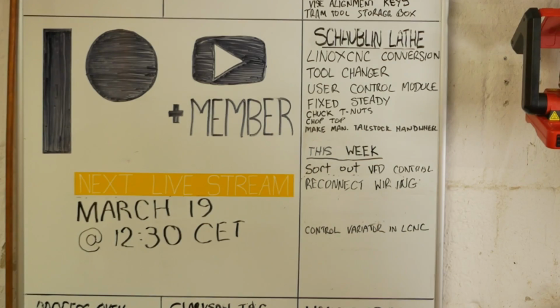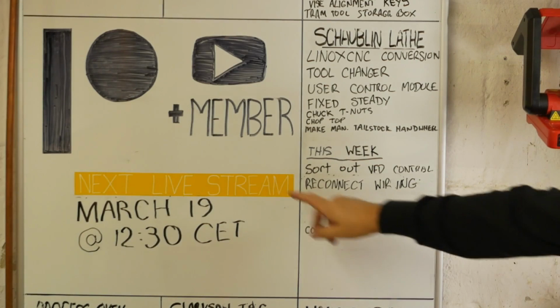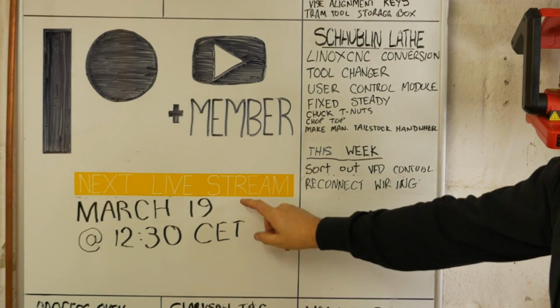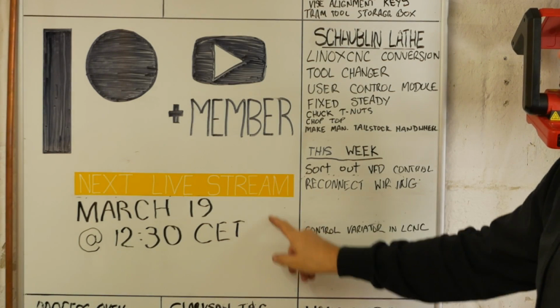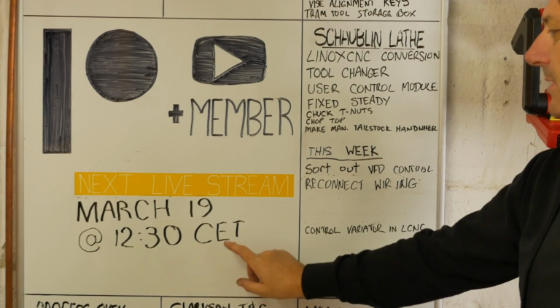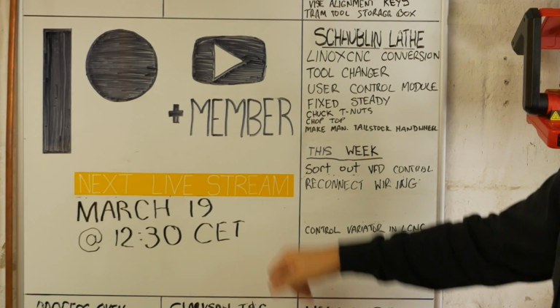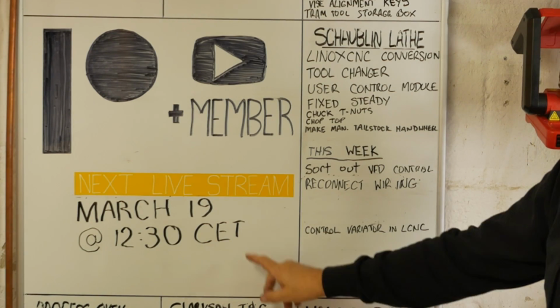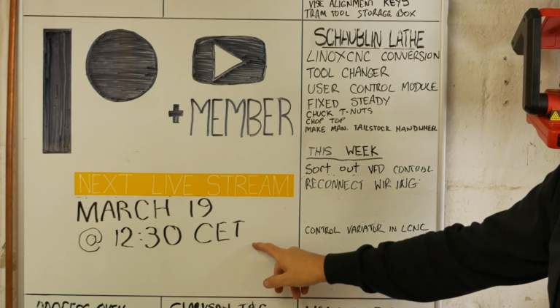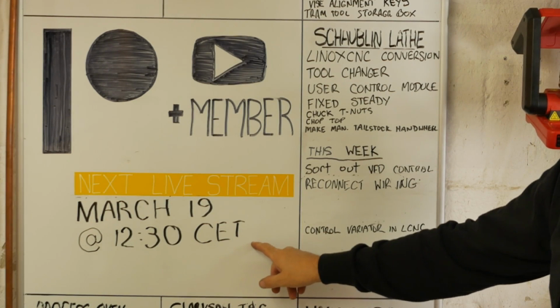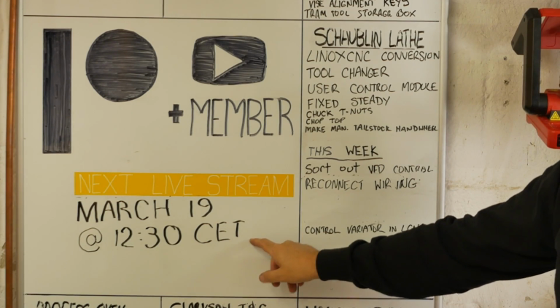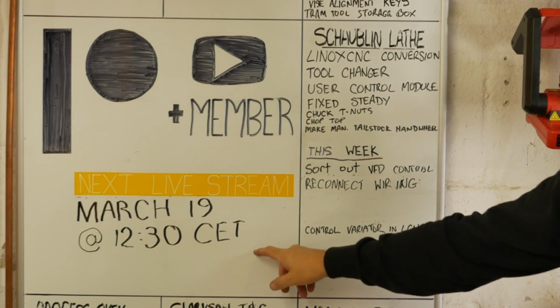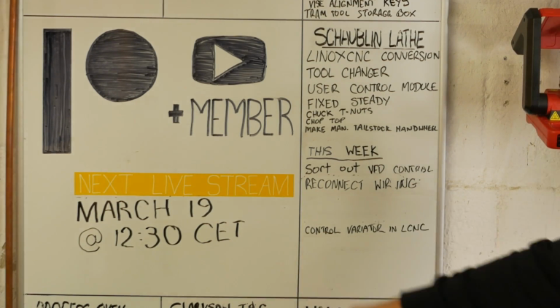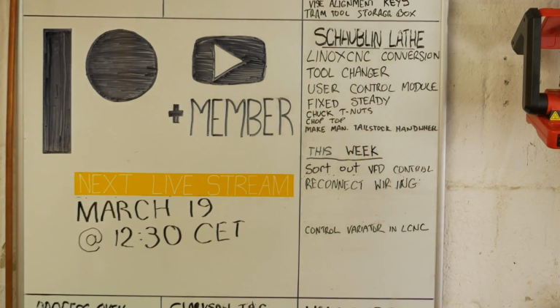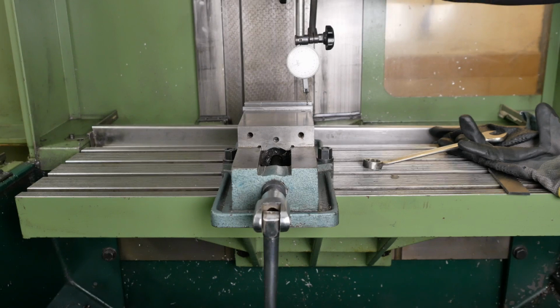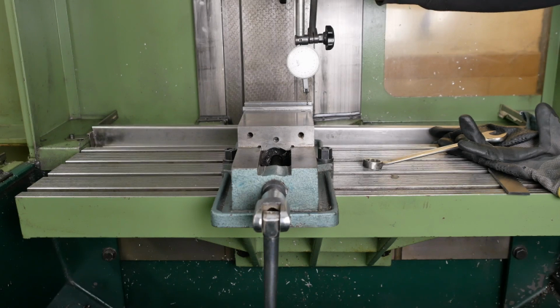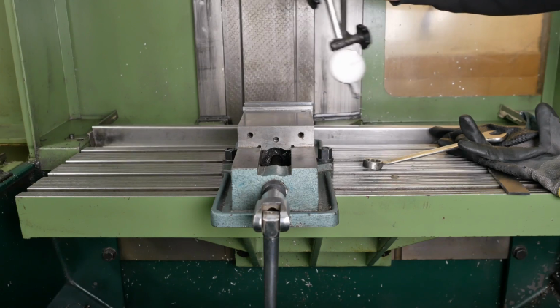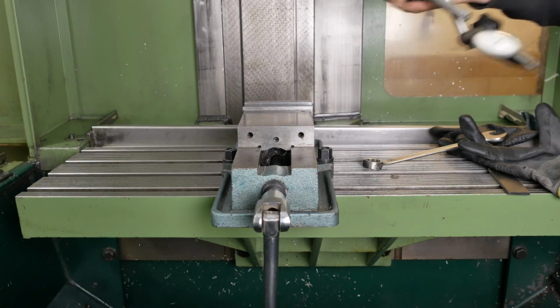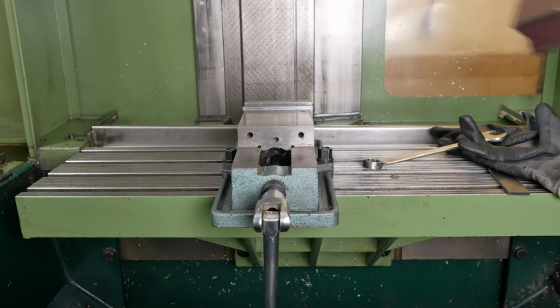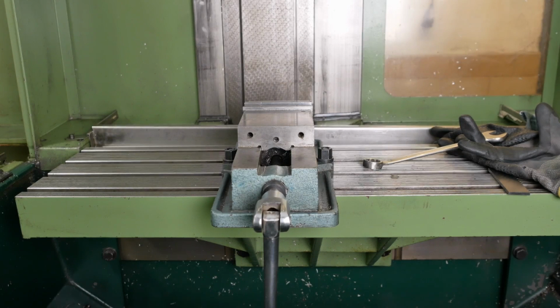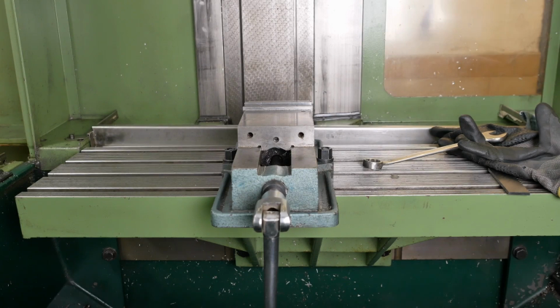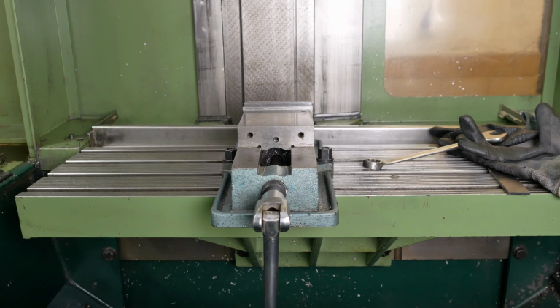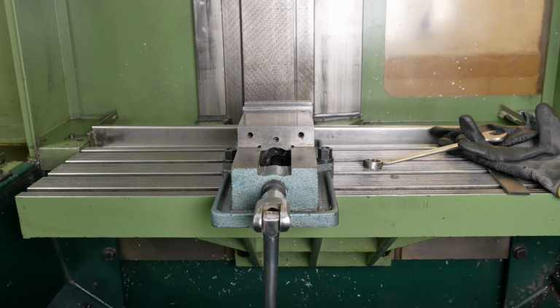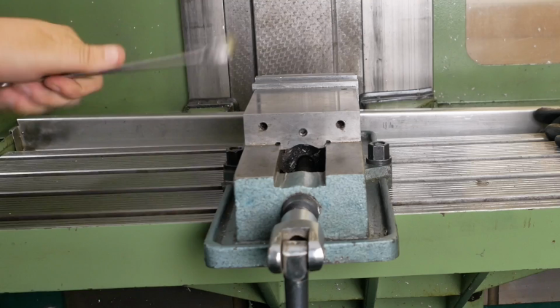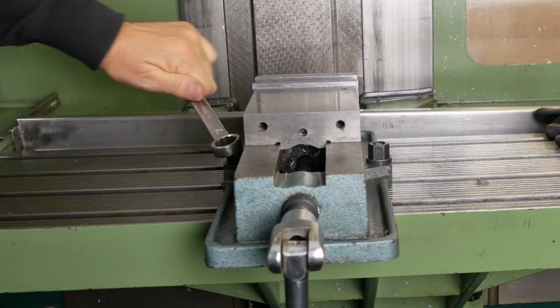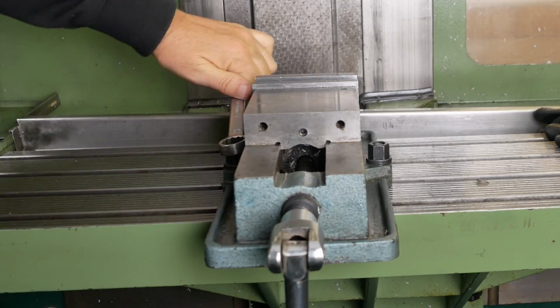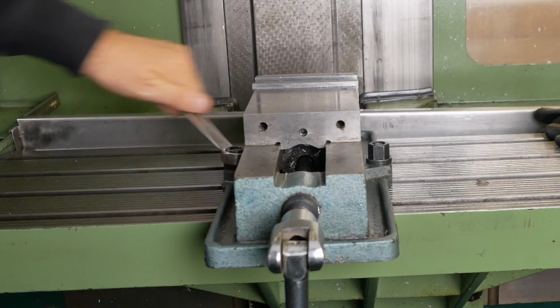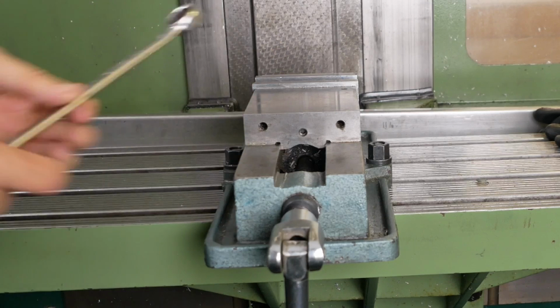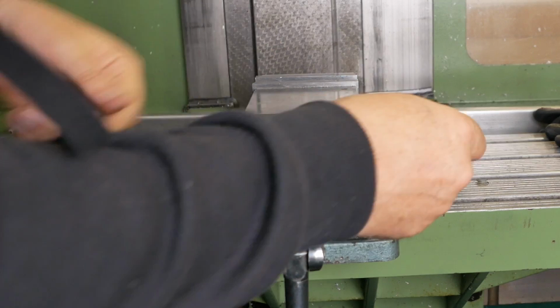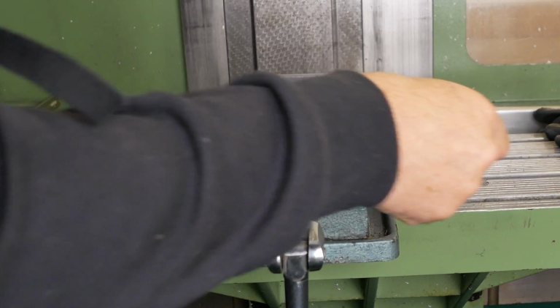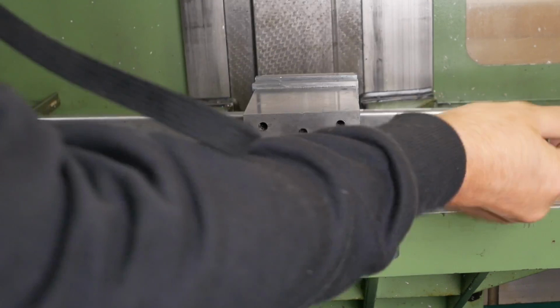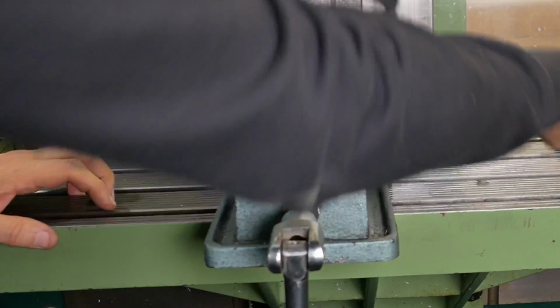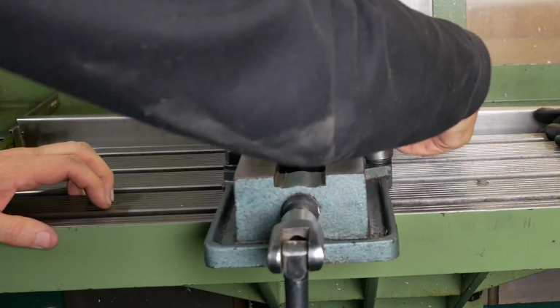By the way, after this video, my next Patreon and members live stream — so if you're interested, come and join me. I'd estimate it takes me about 15 minutes to tram in the vise every time I use it, so setting it up with alignment keys is going to save me a lot of time in the long term.